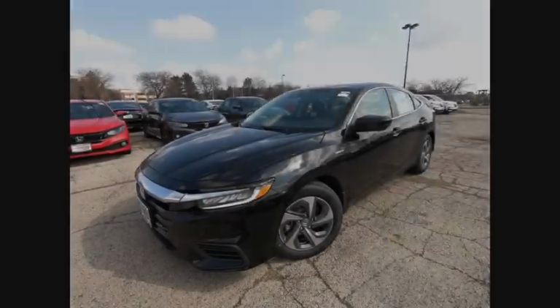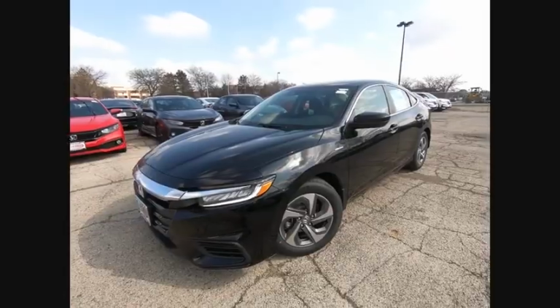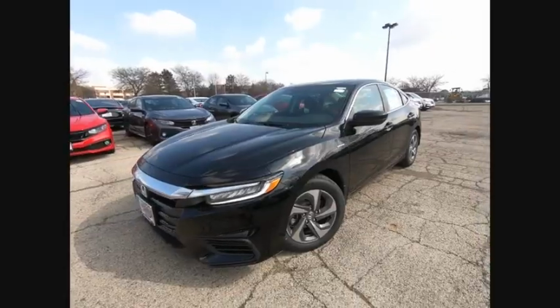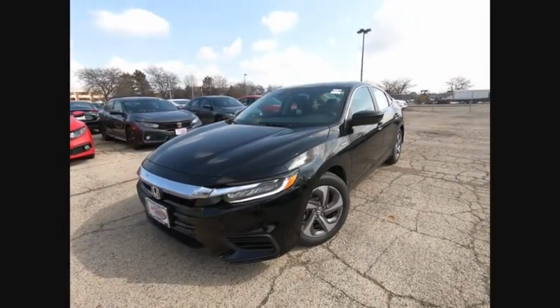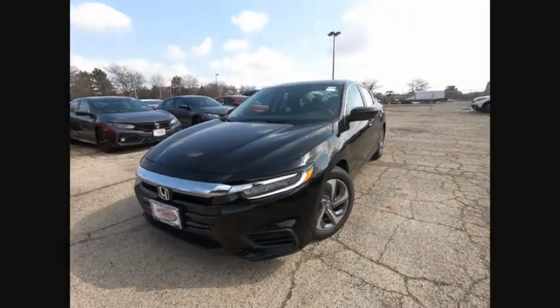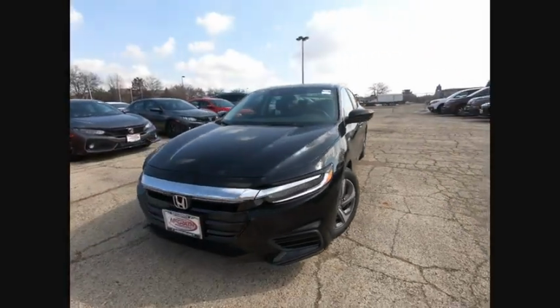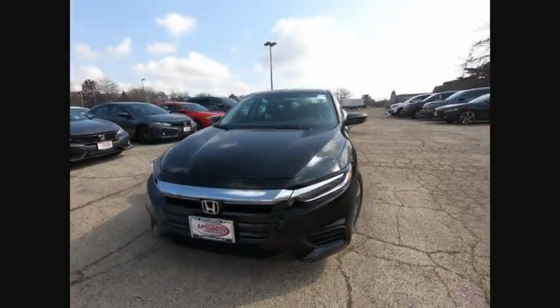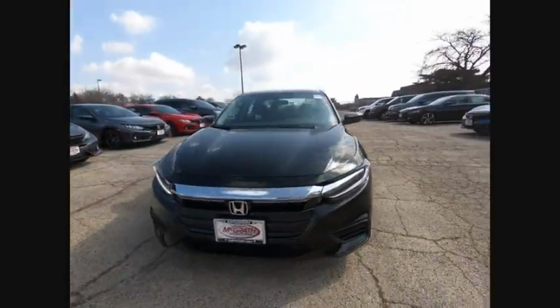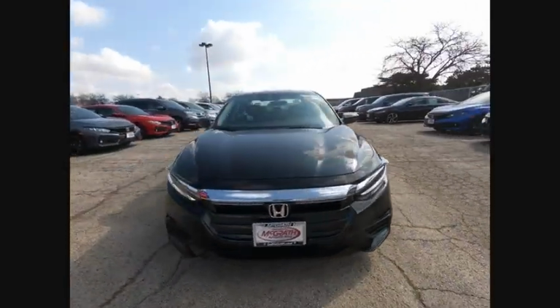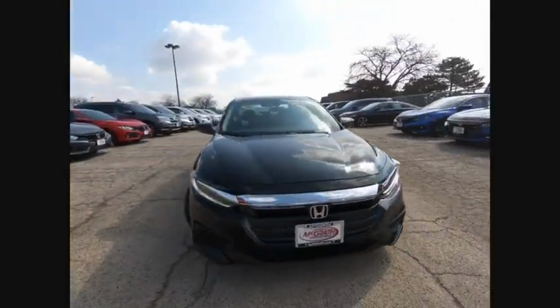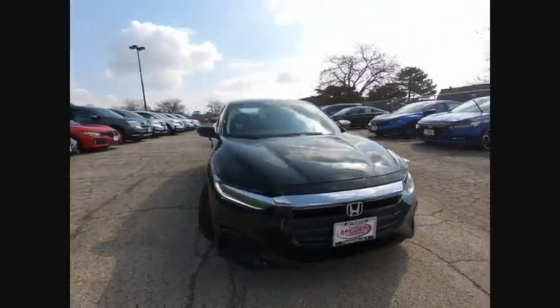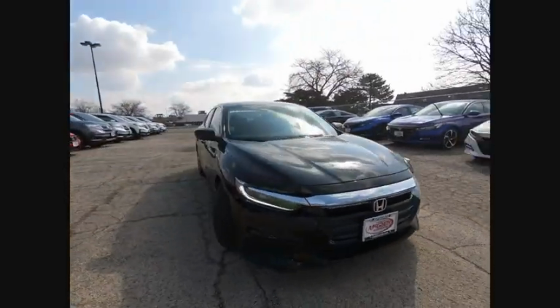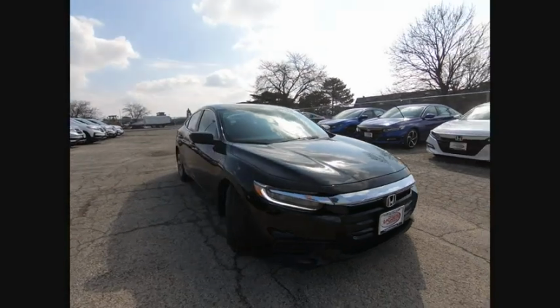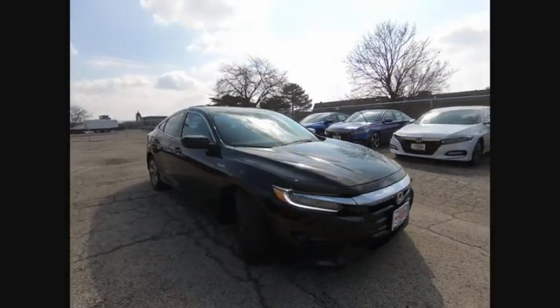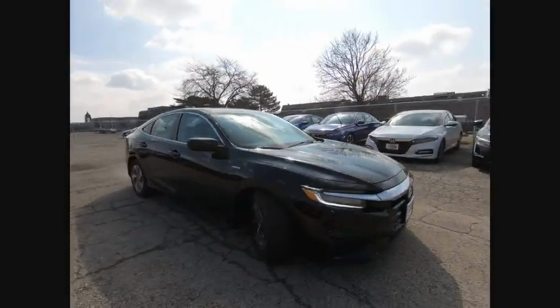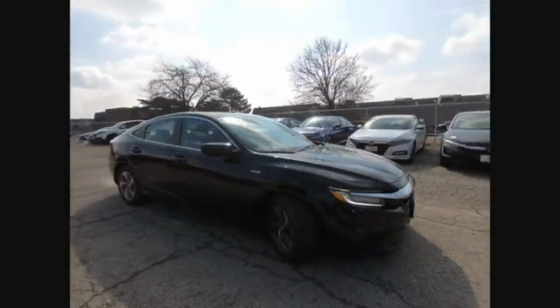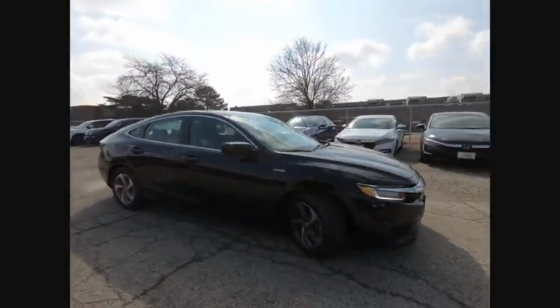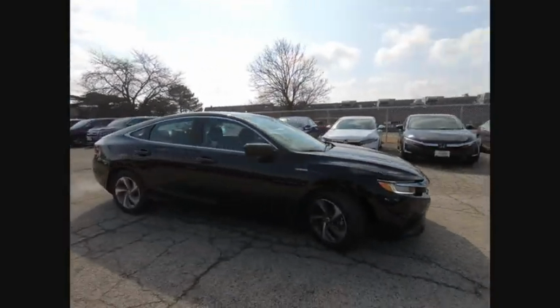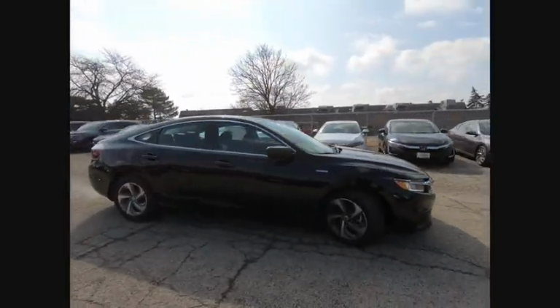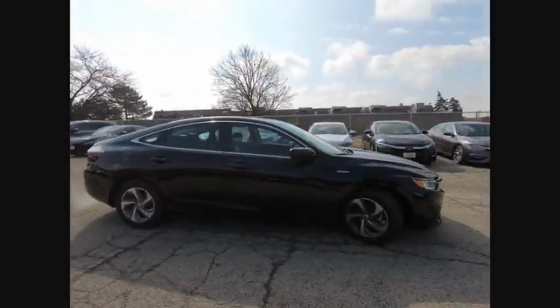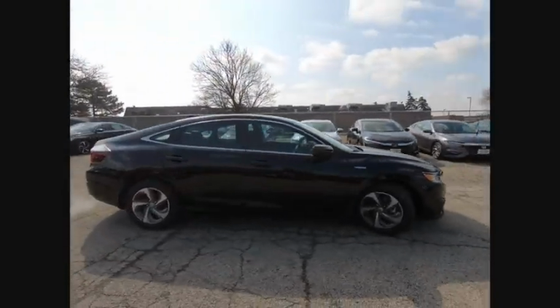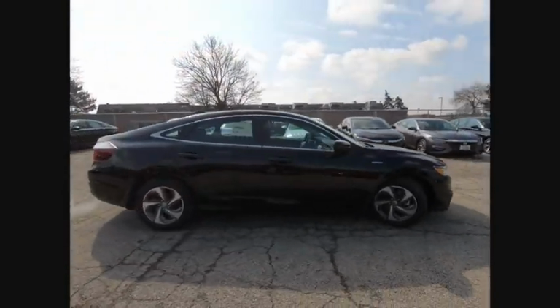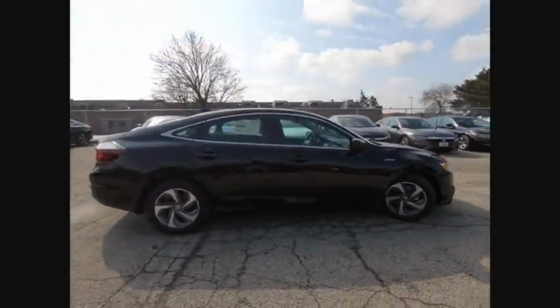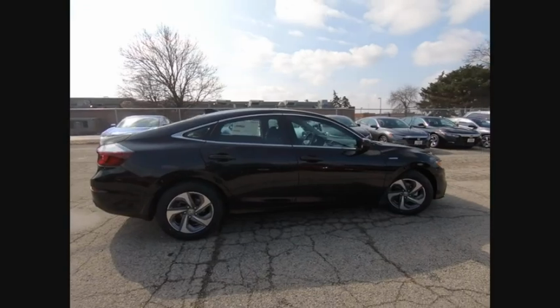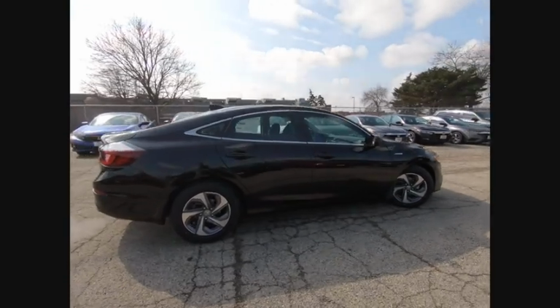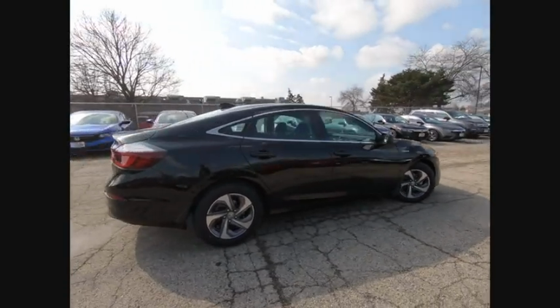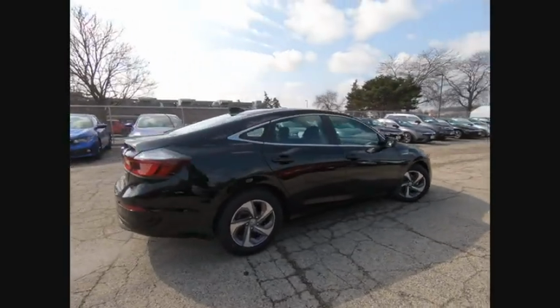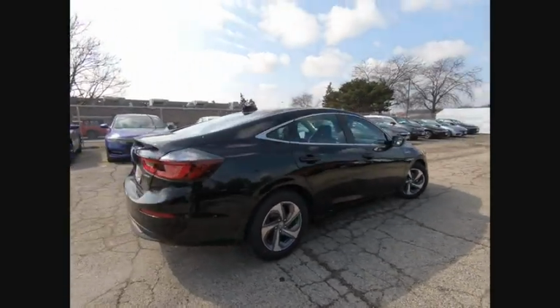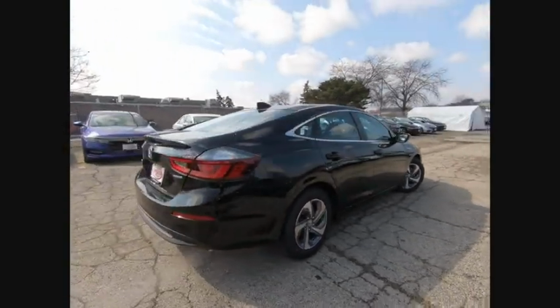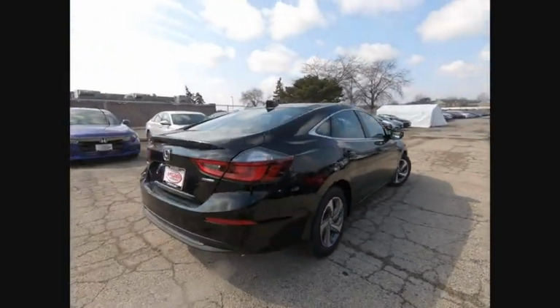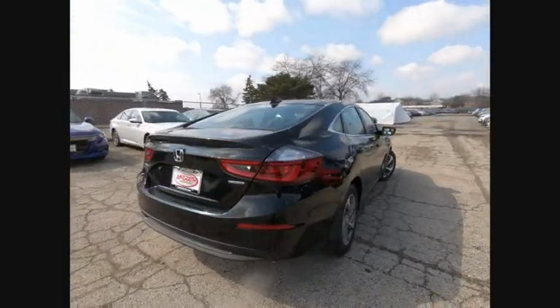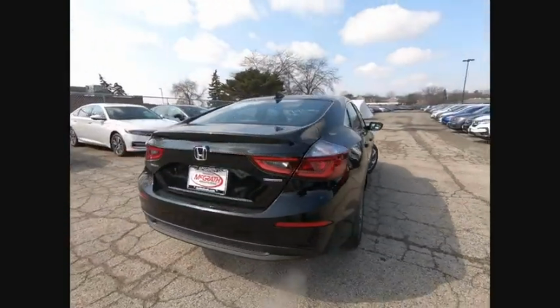Come test drive the 2019 Insight. 40 miles per gallon. Smooth ride. Performance. Exterior. Interior. Honda Insight has it all and is priced below $25,000.